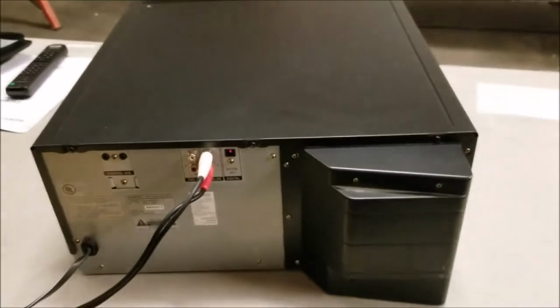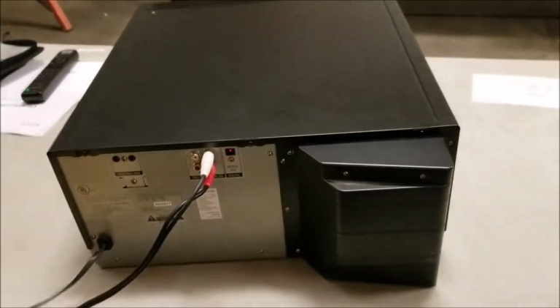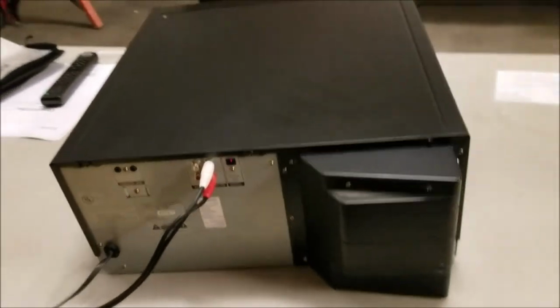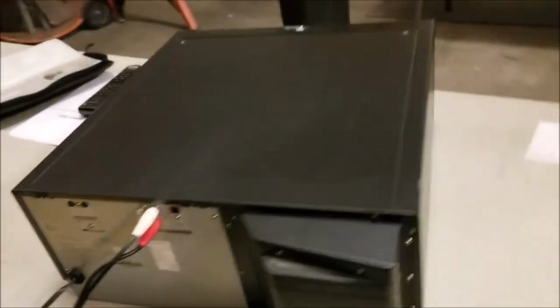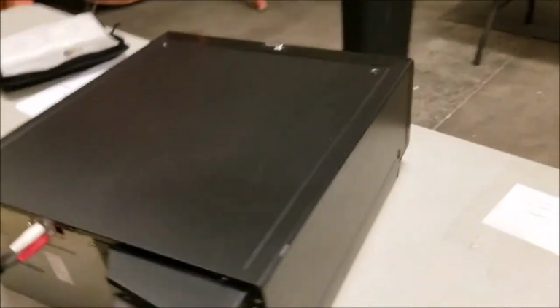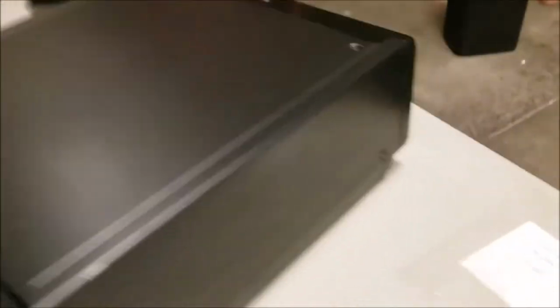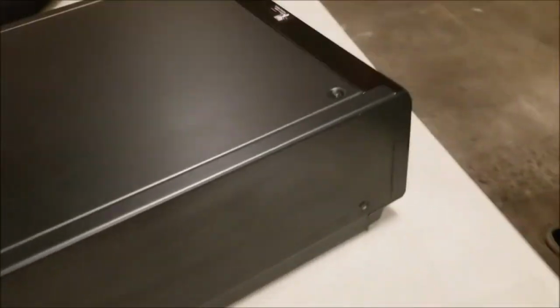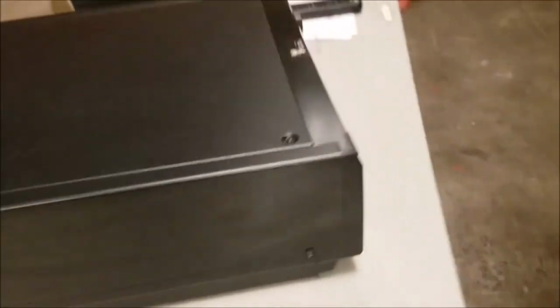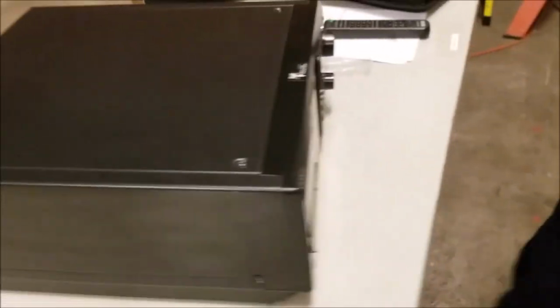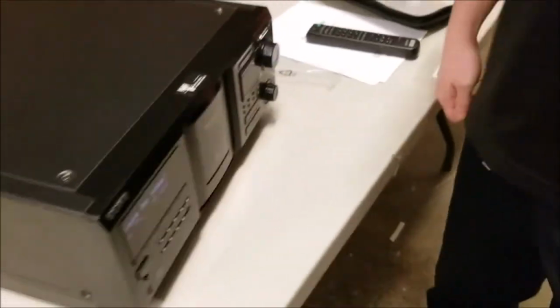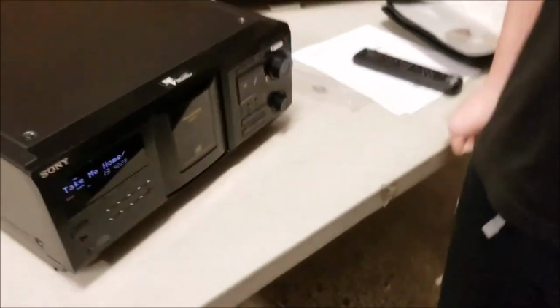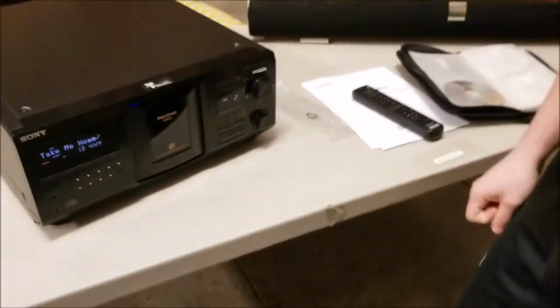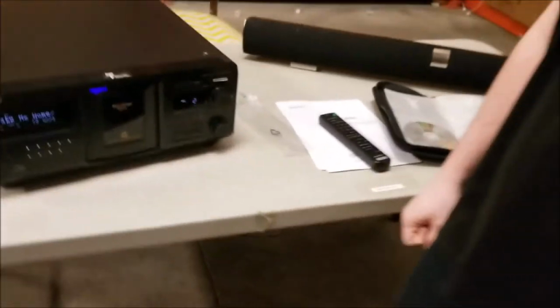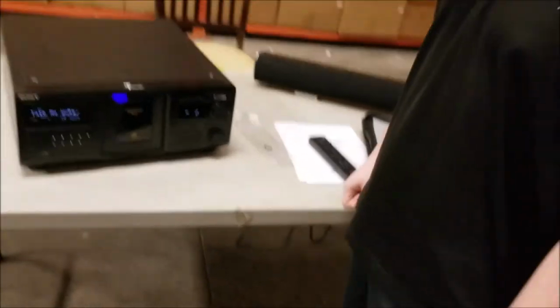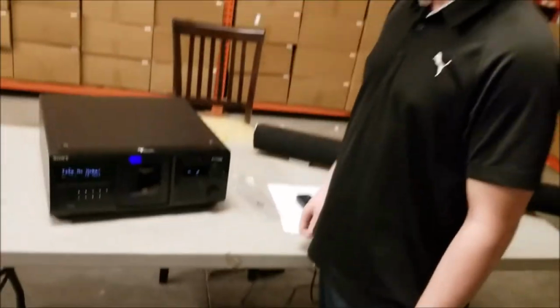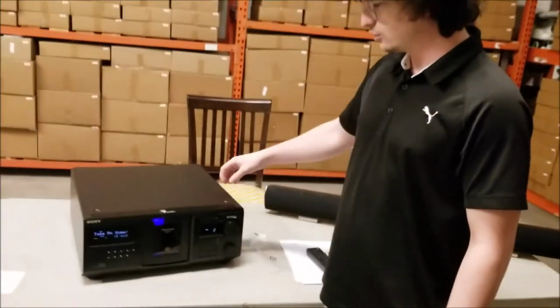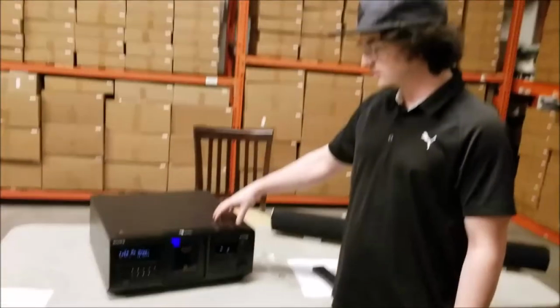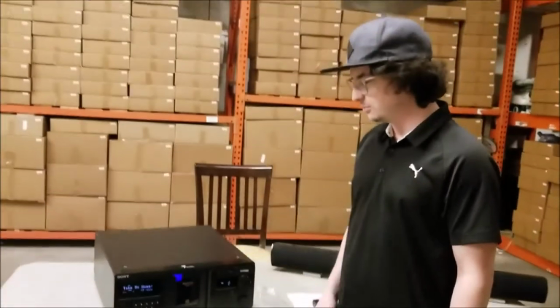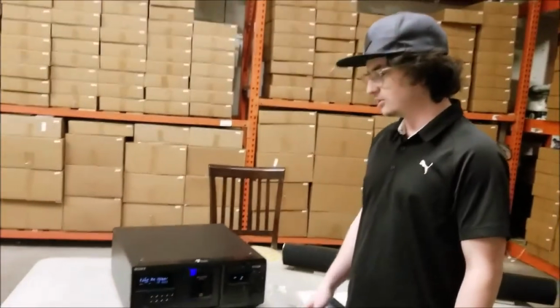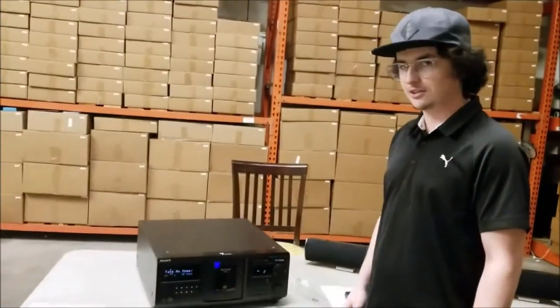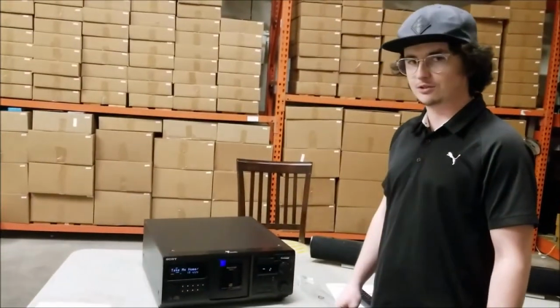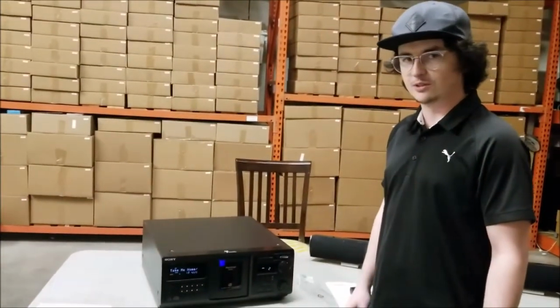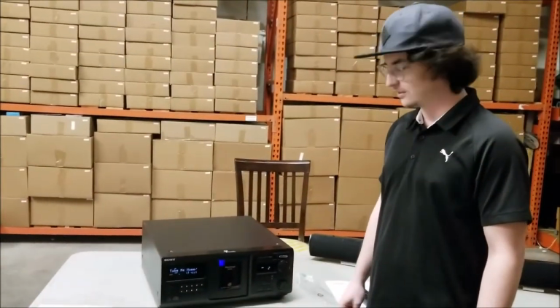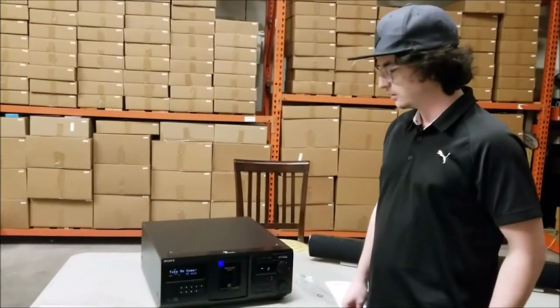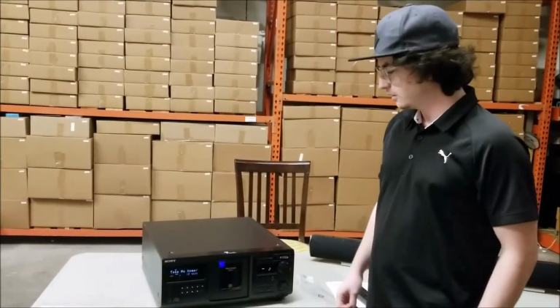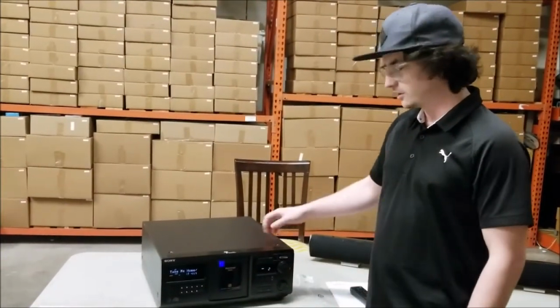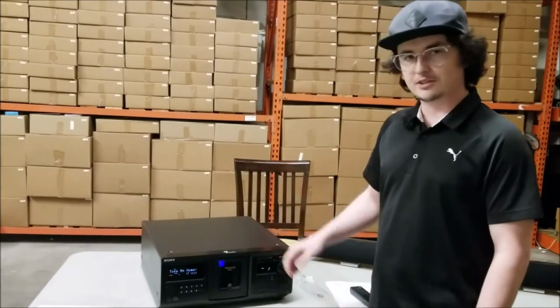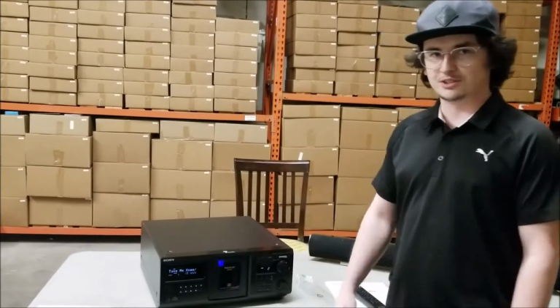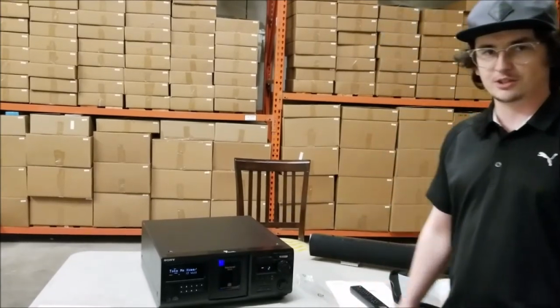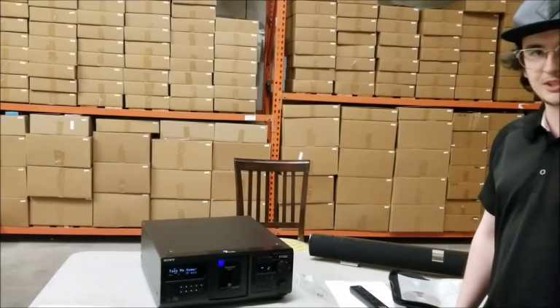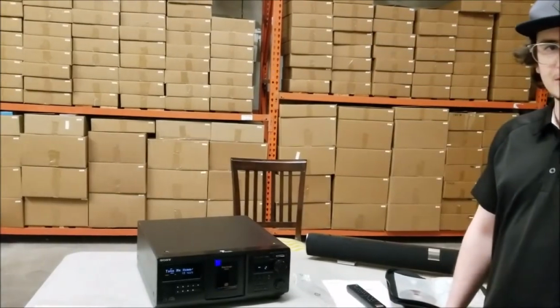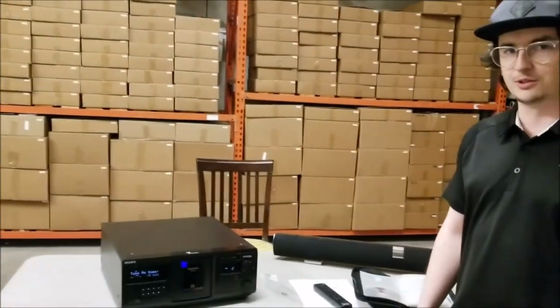And that's pretty much it. That's the Sony 400 disc CD player. You can check it out in our store and contact us if it's out of stock and we can get it in stock for you.